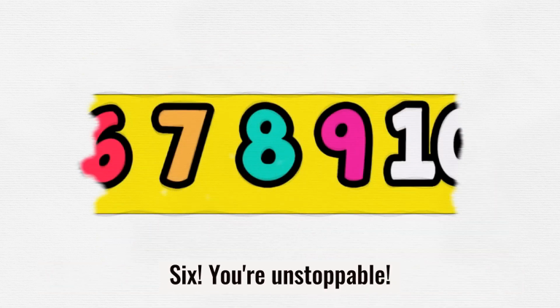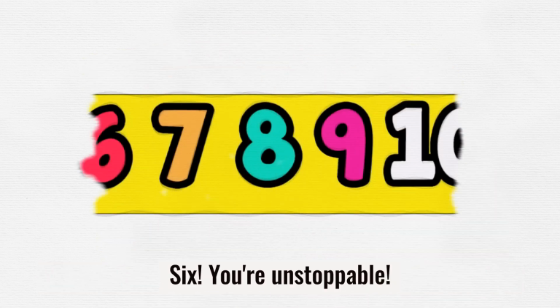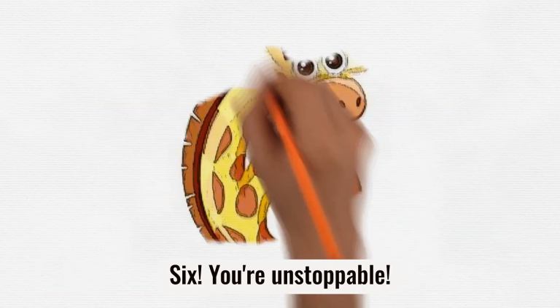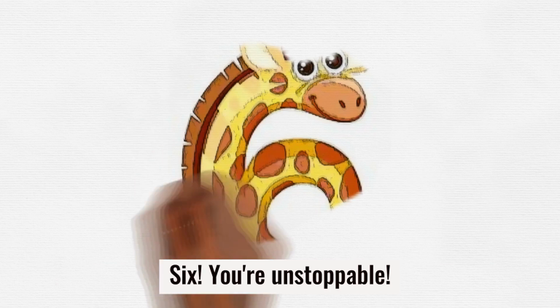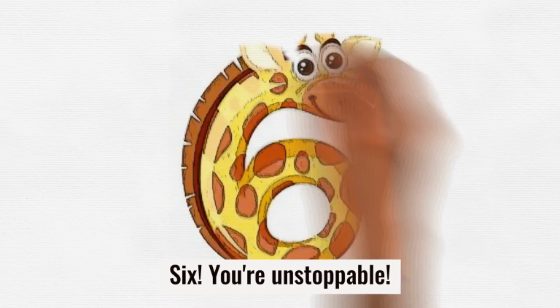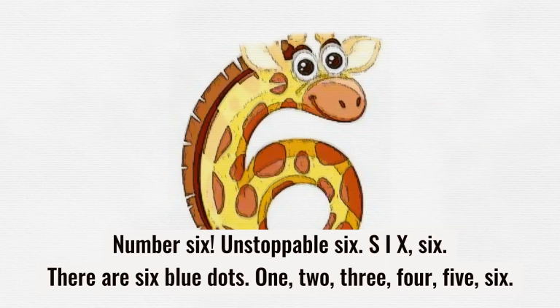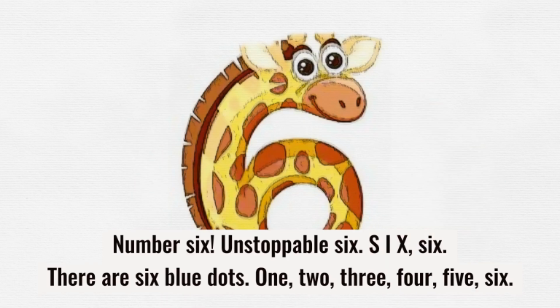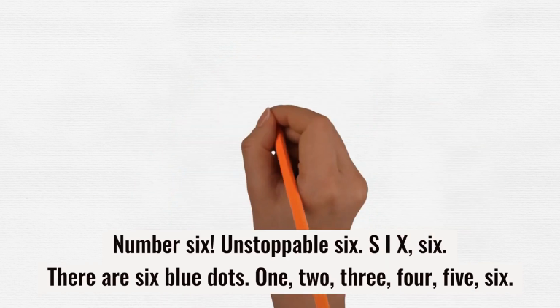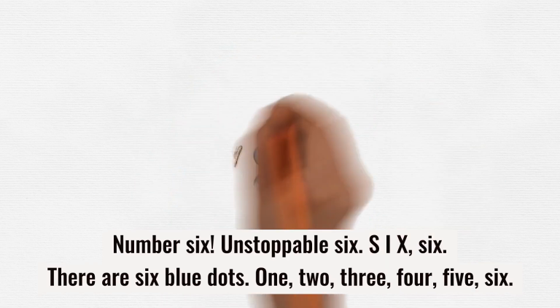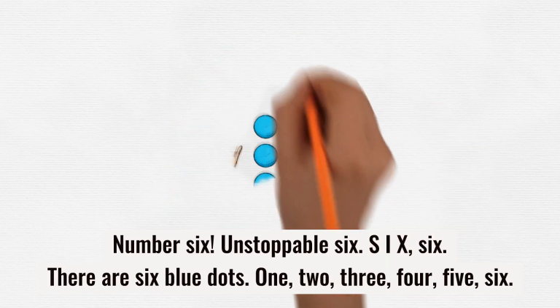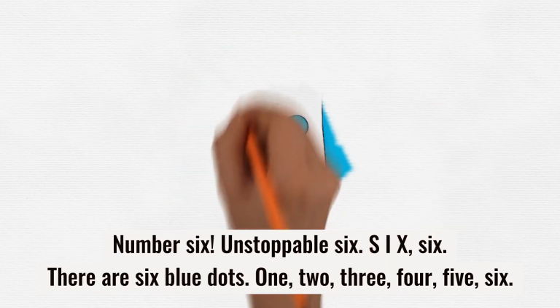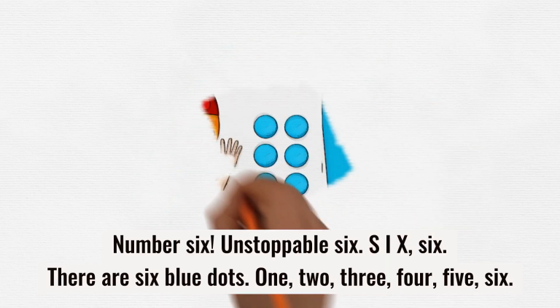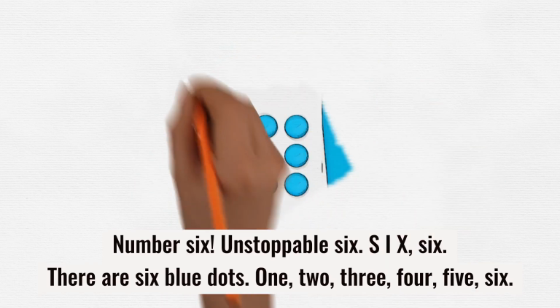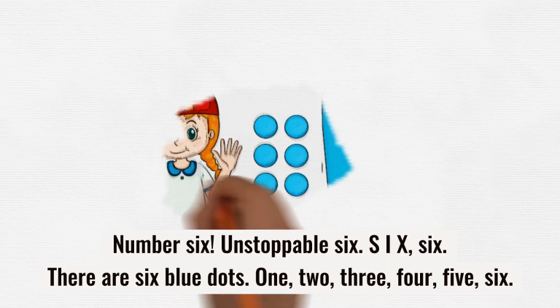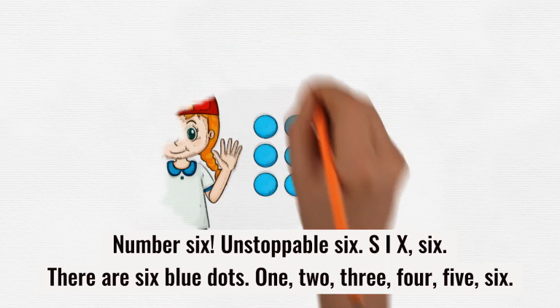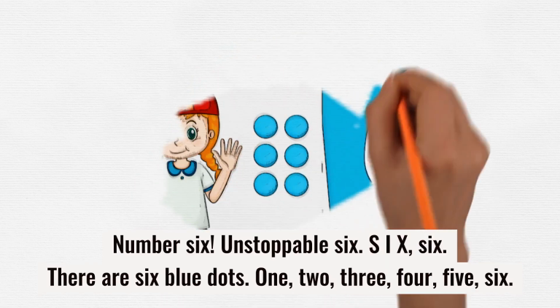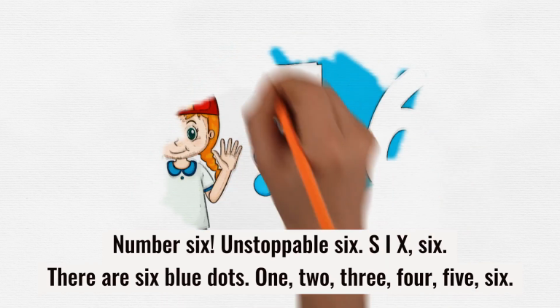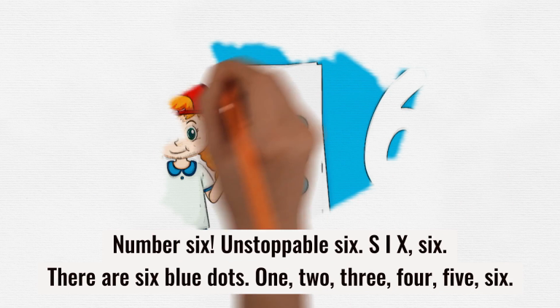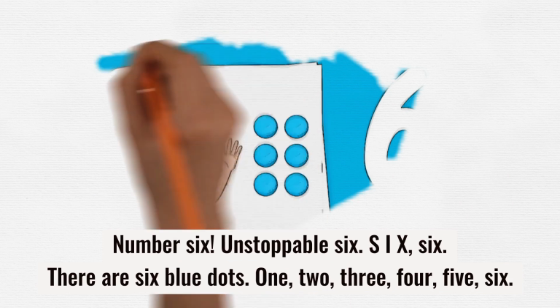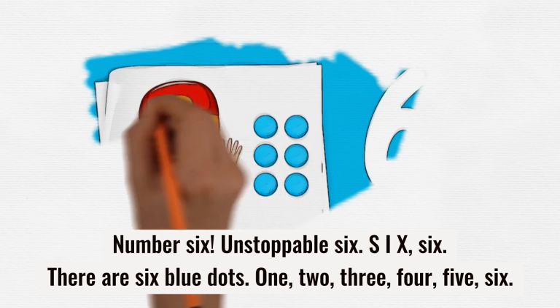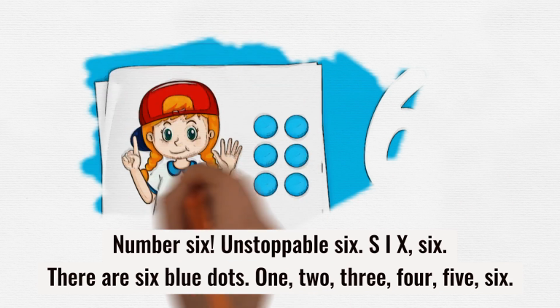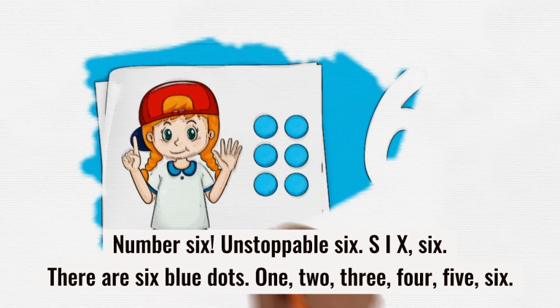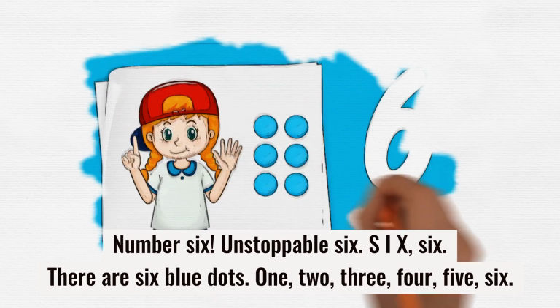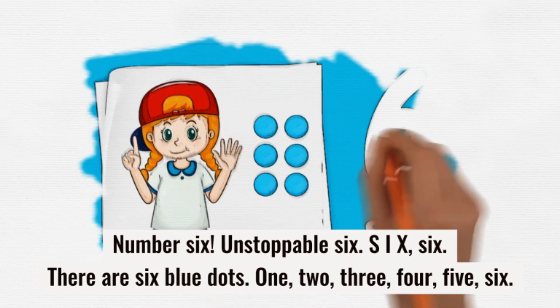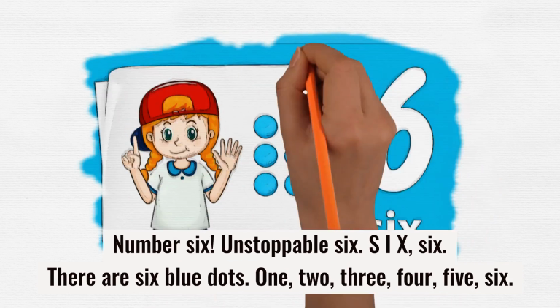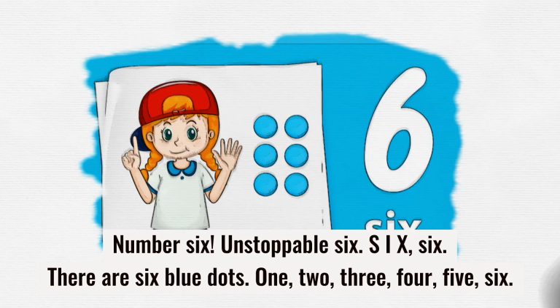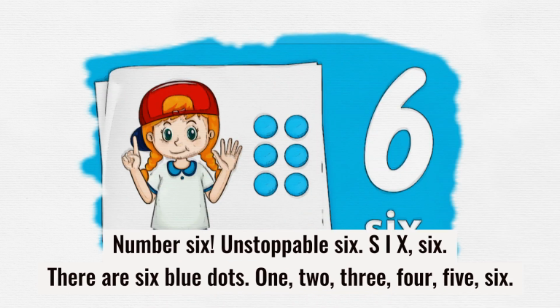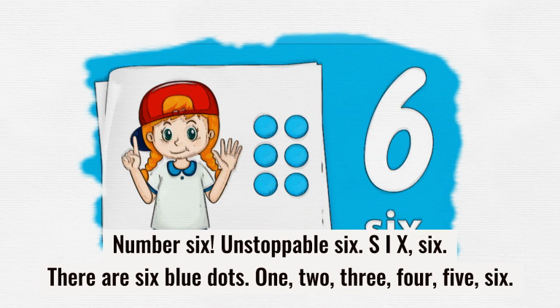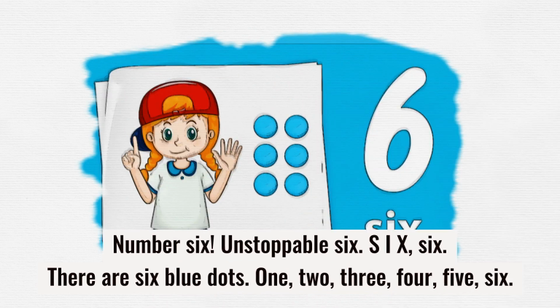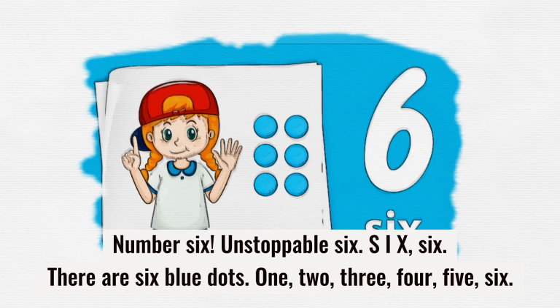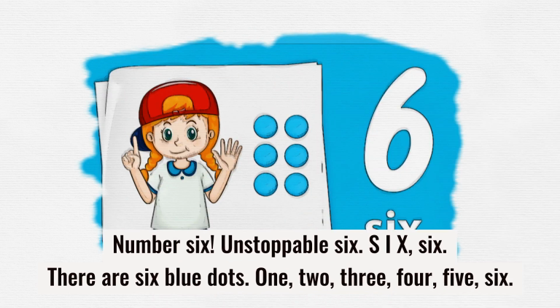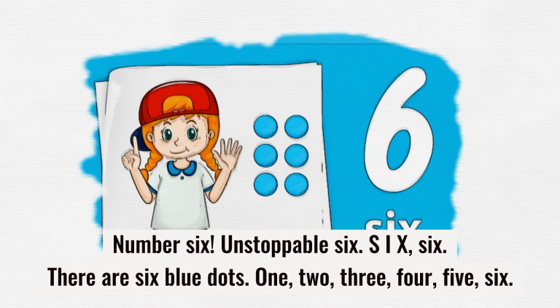6. You're unstoppable. Number 6. Unstoppable 6. S-I-X. 6. There are 6 blue dots. 1, 2, 3, 4, 5, 6.